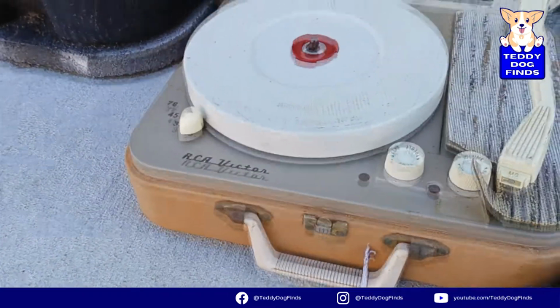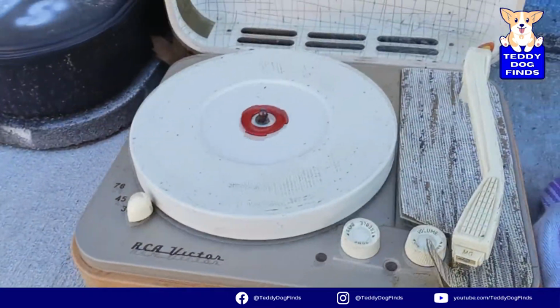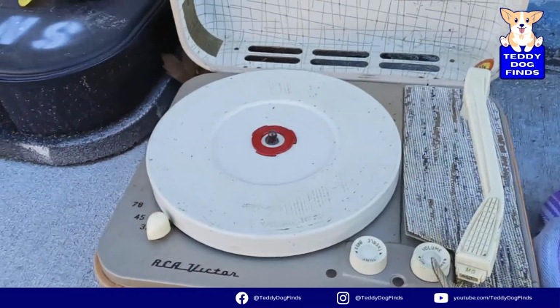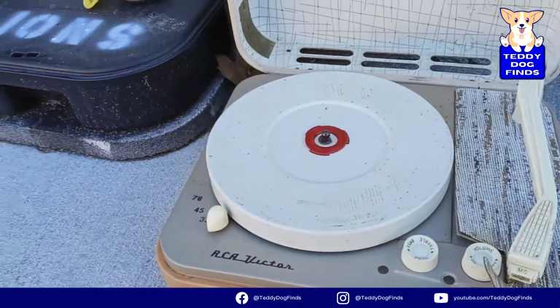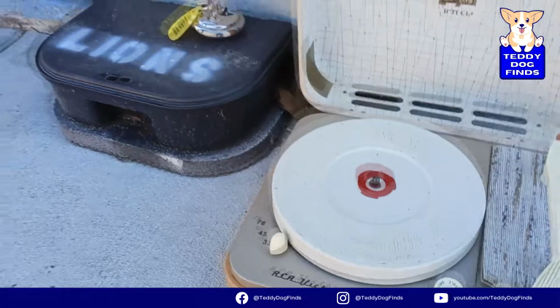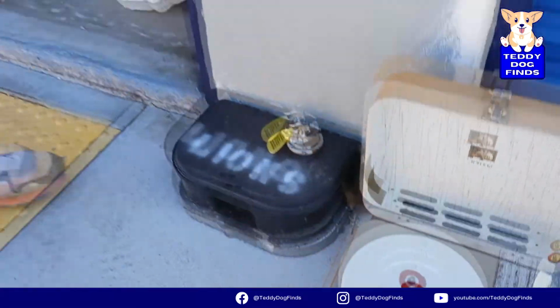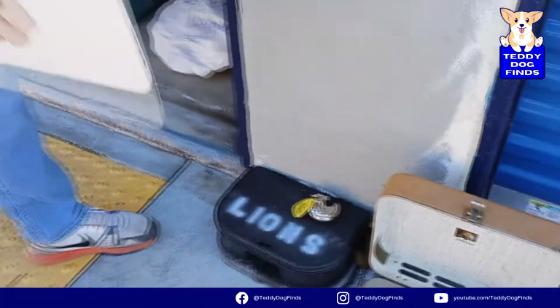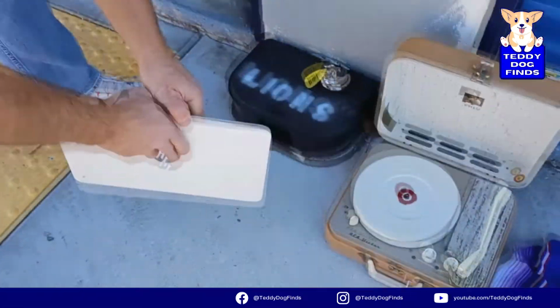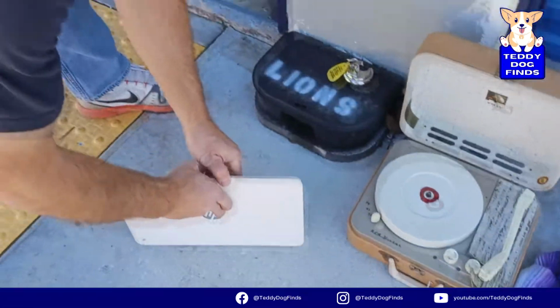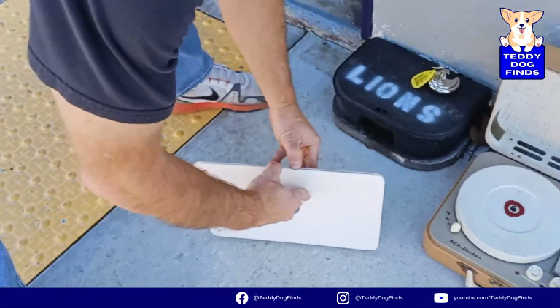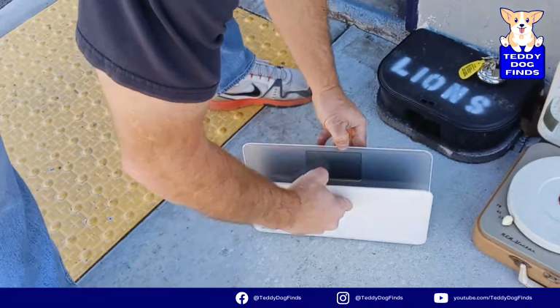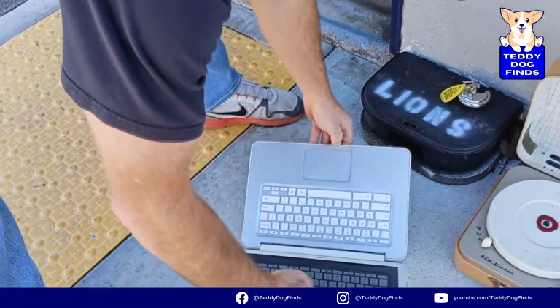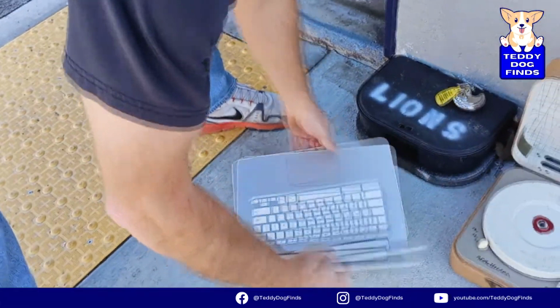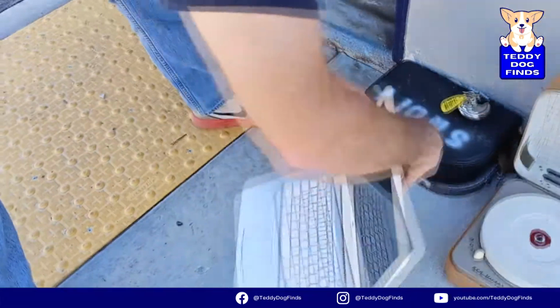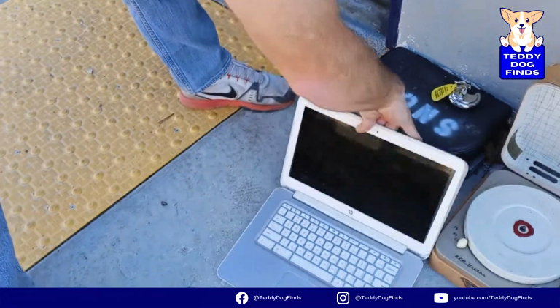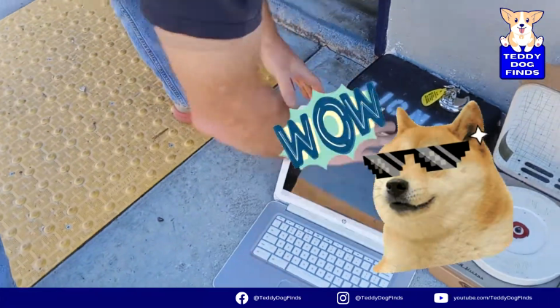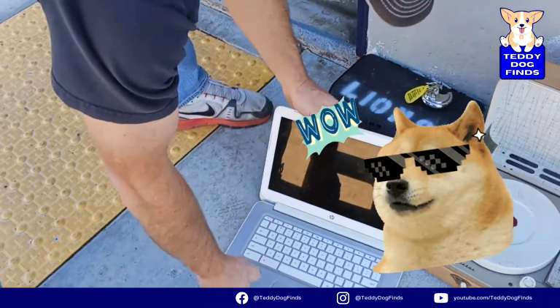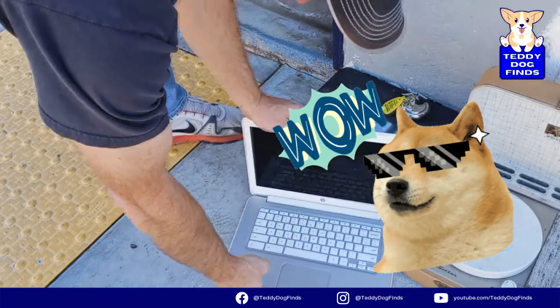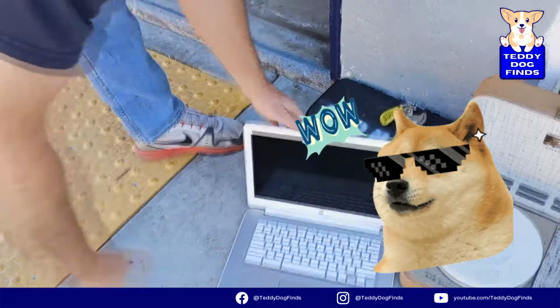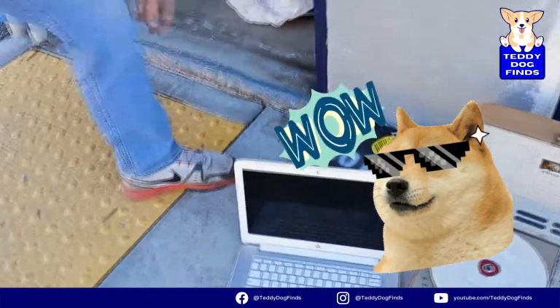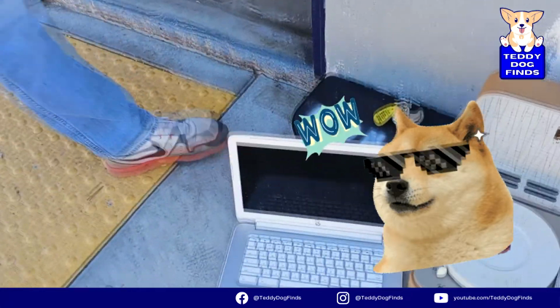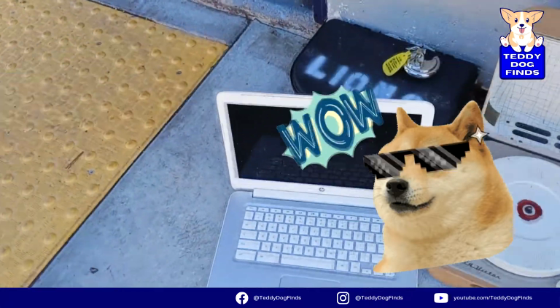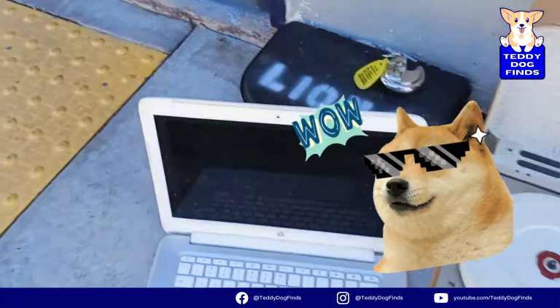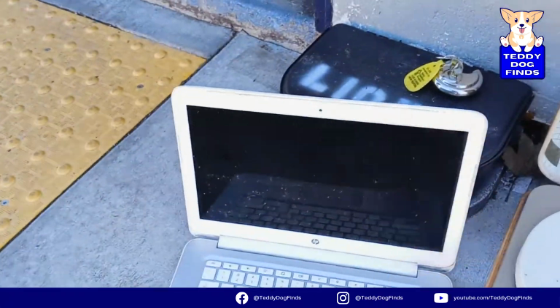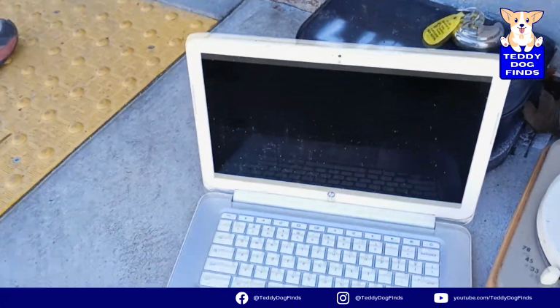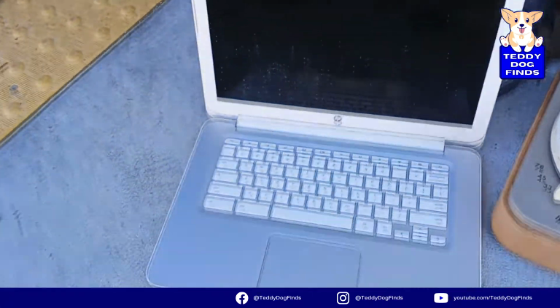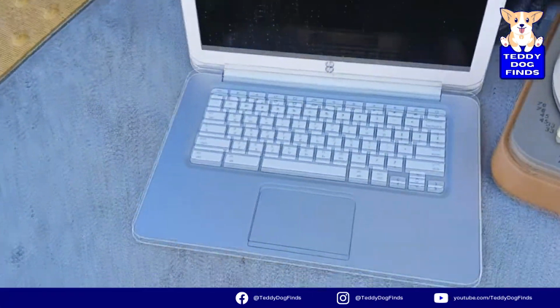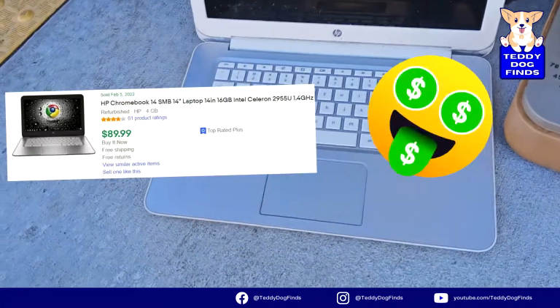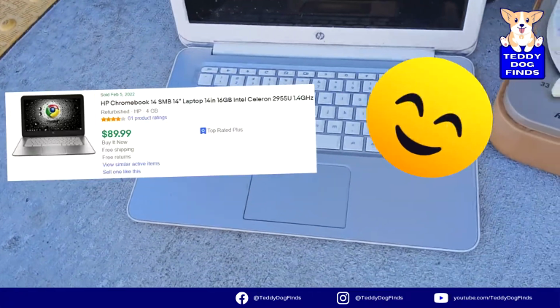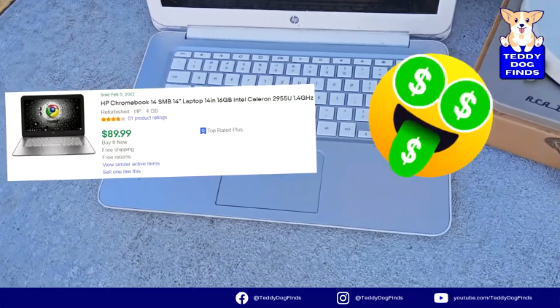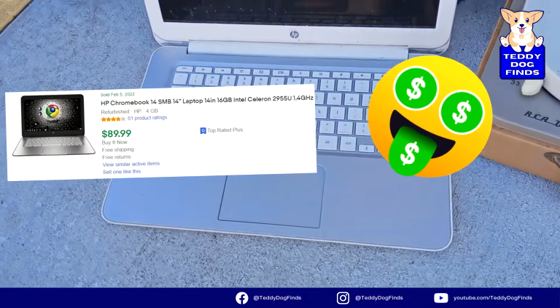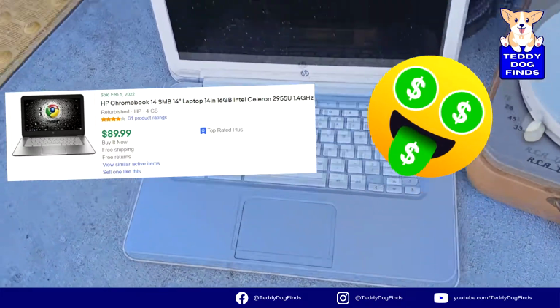There's an HP laptop — probably beat the heck, but that's a Chromebook. Could be good for parts or anything. Look at that — not in bad shape.